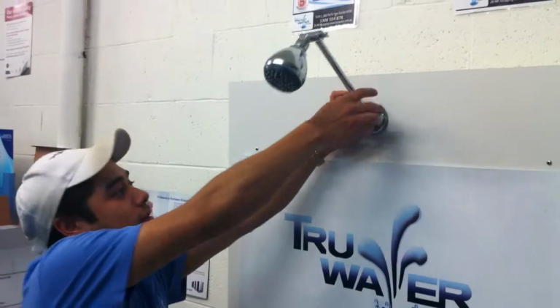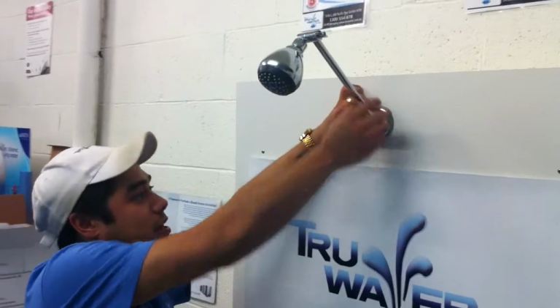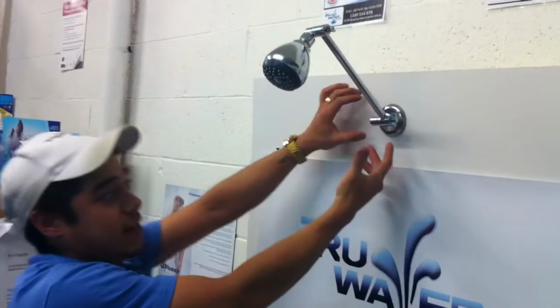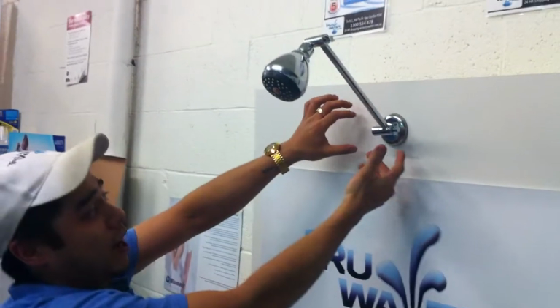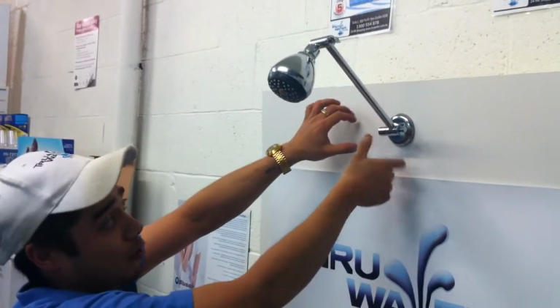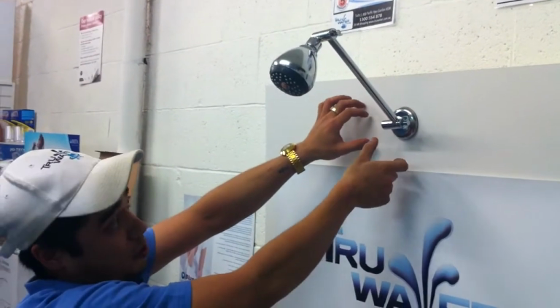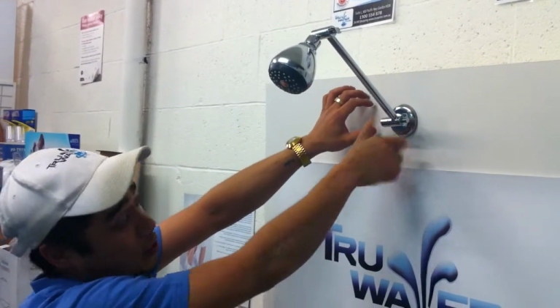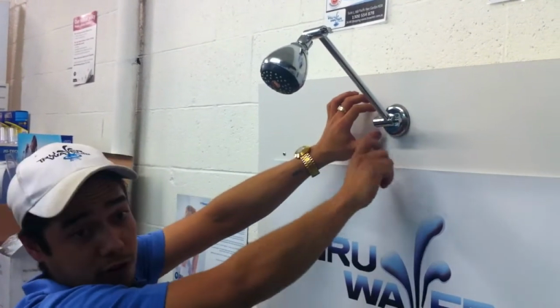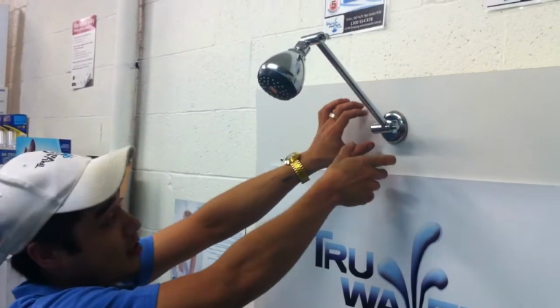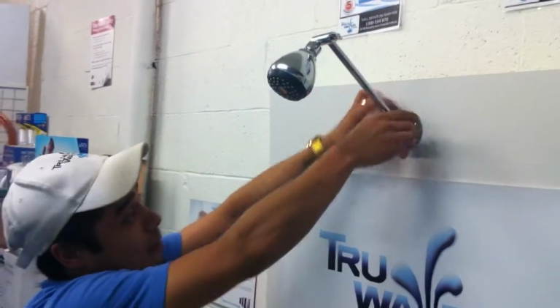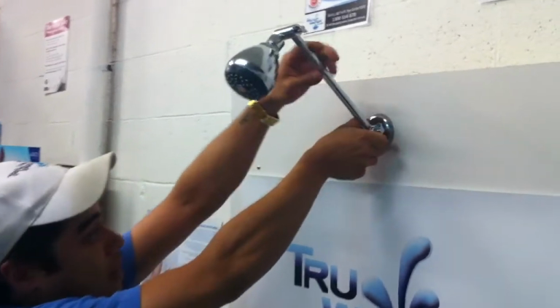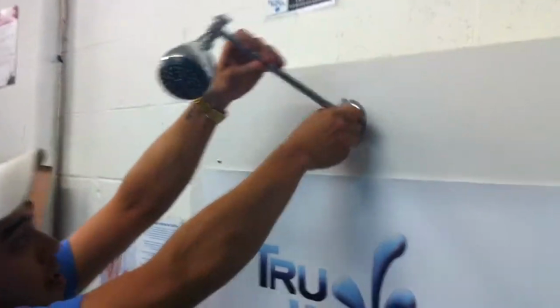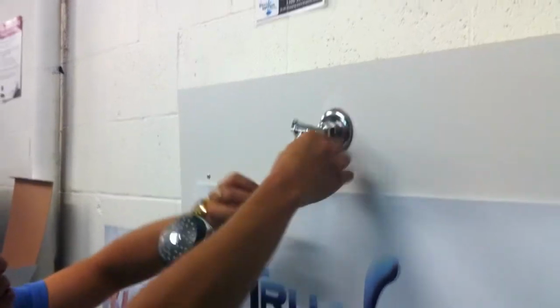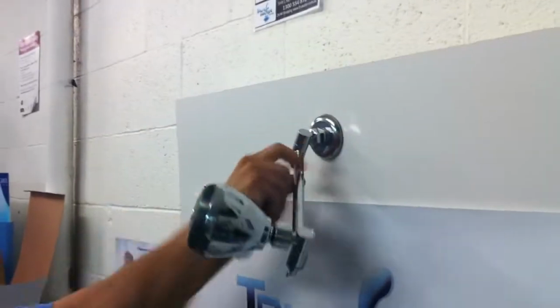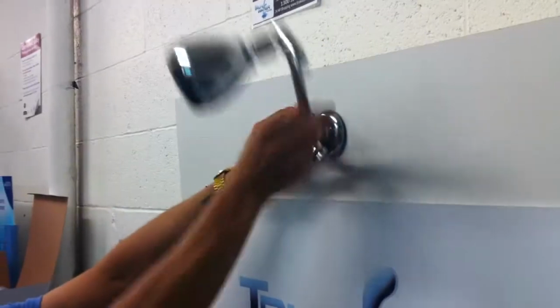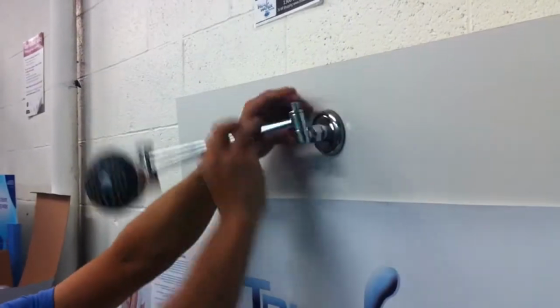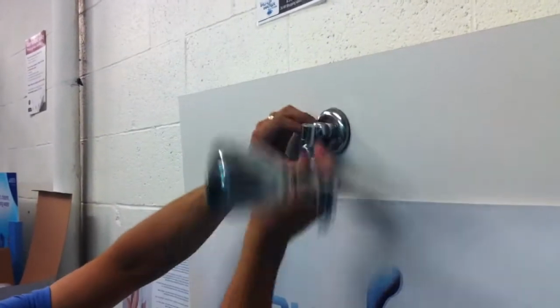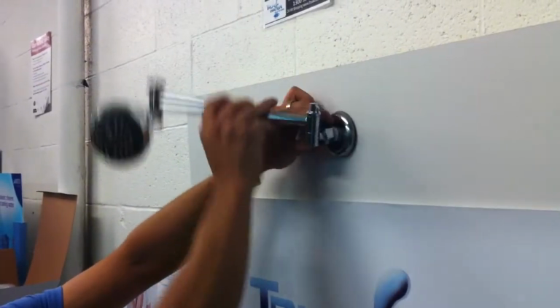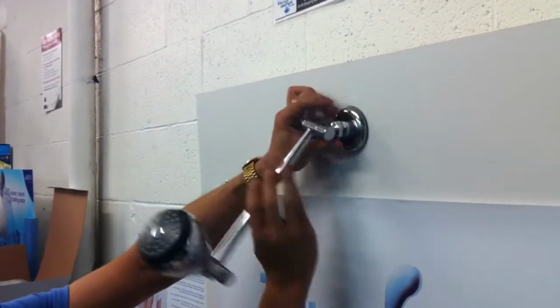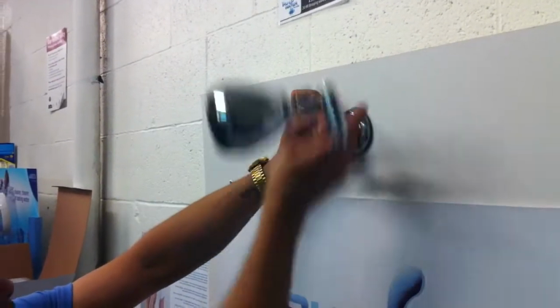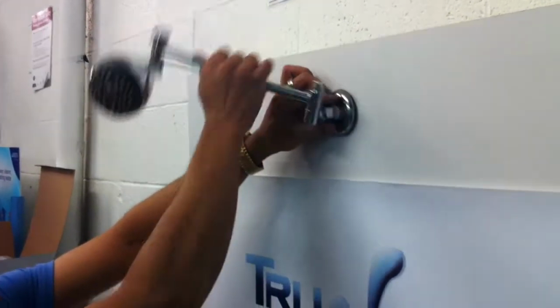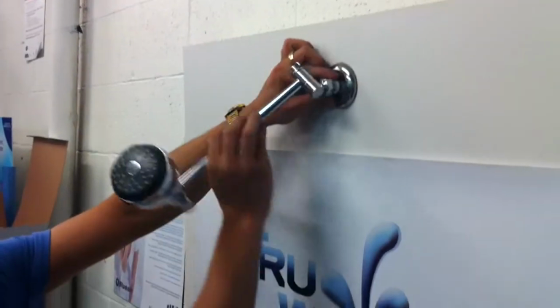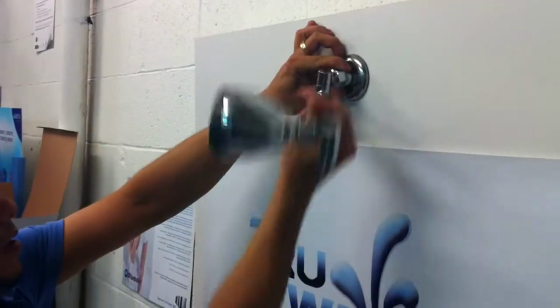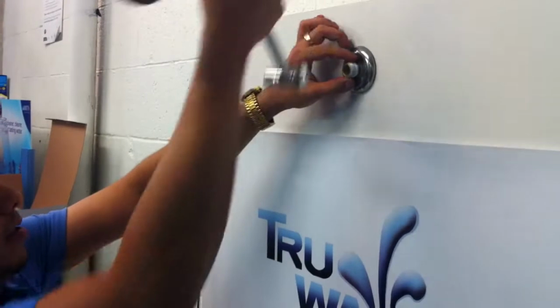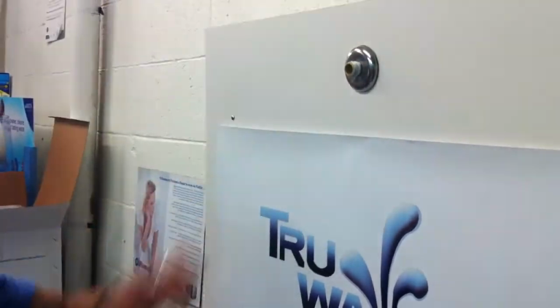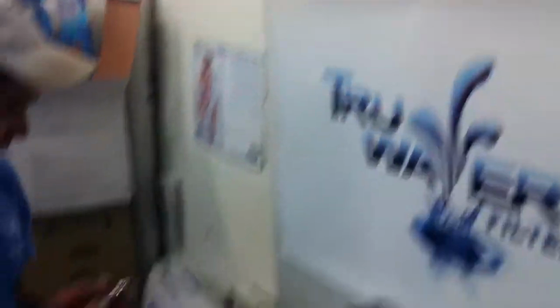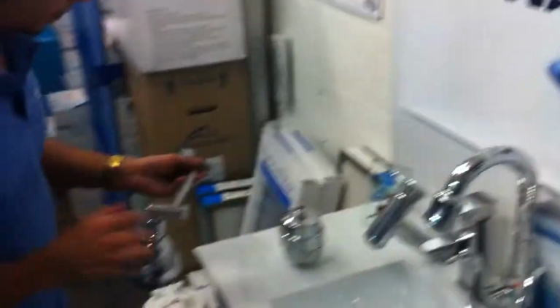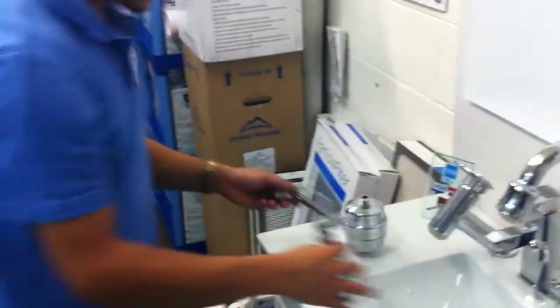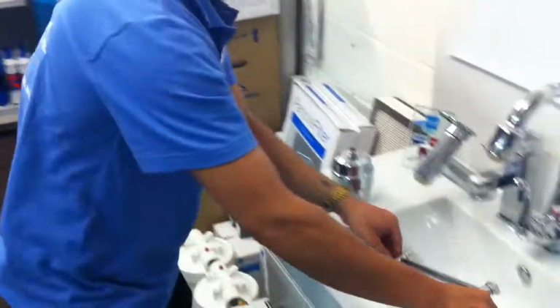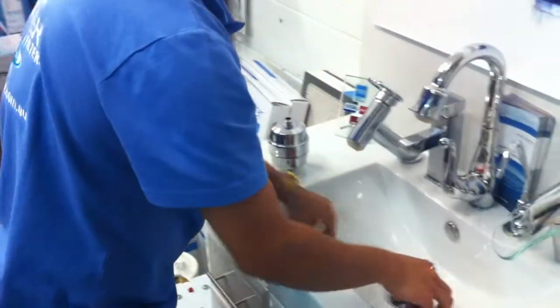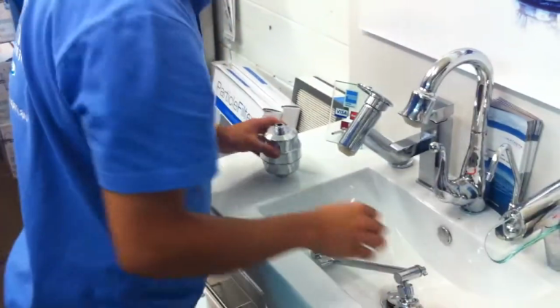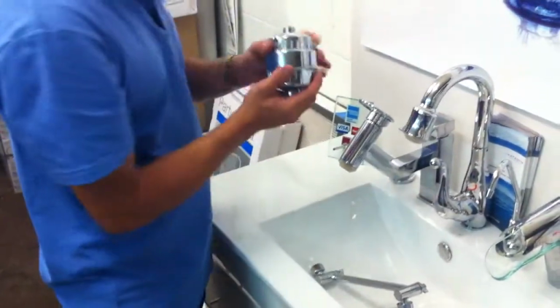All you need to do — you may need multi-grips or a spanner to undo the existing arm. Just turn it like so until it comes off. Place that on the side.